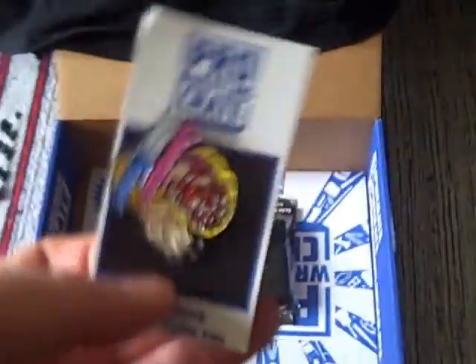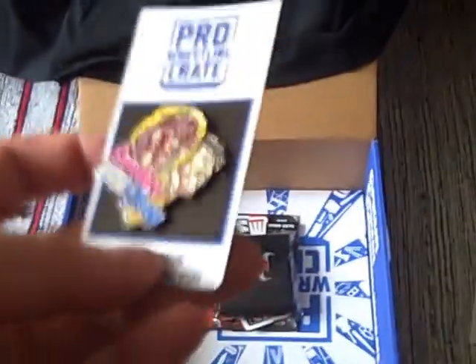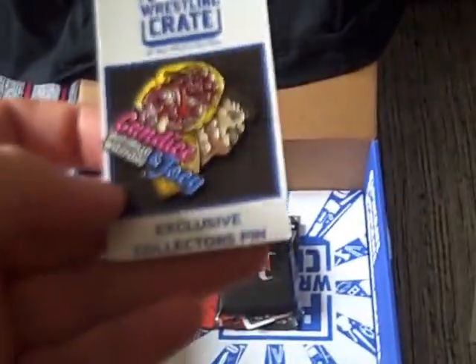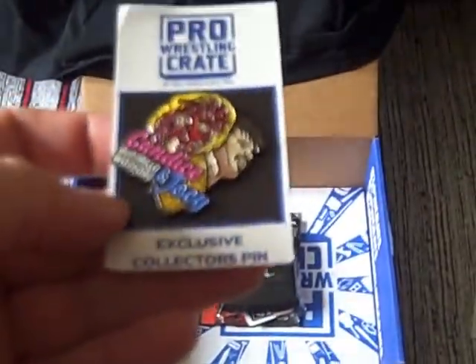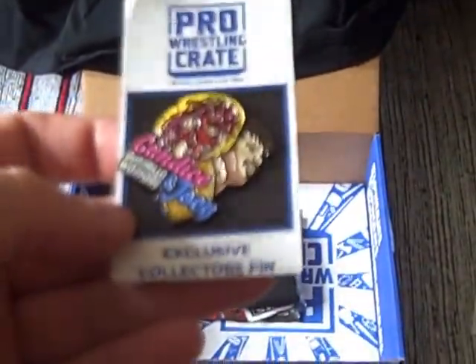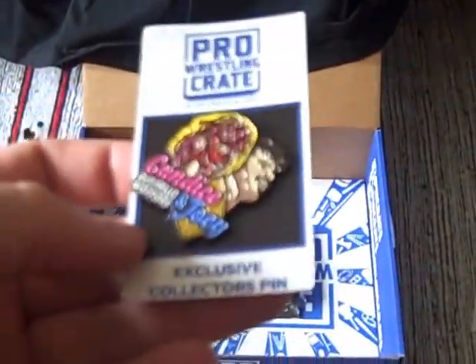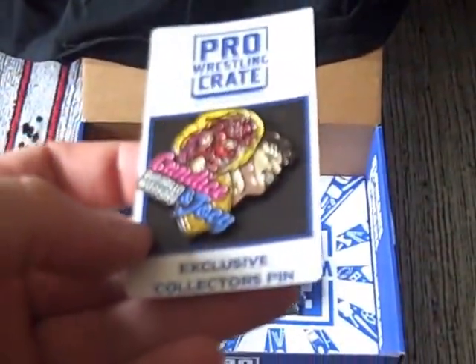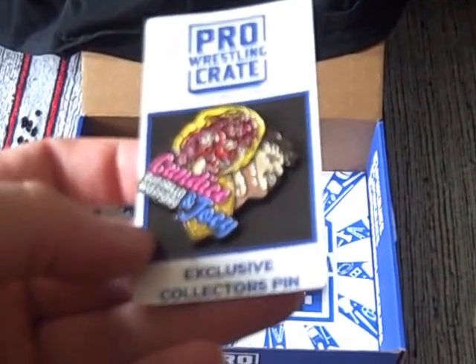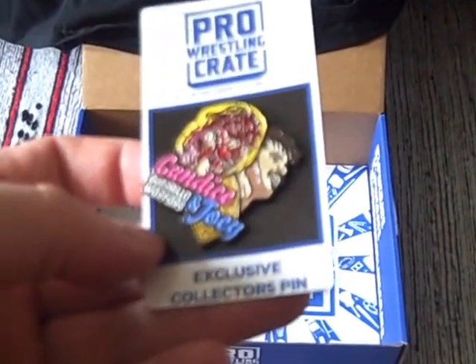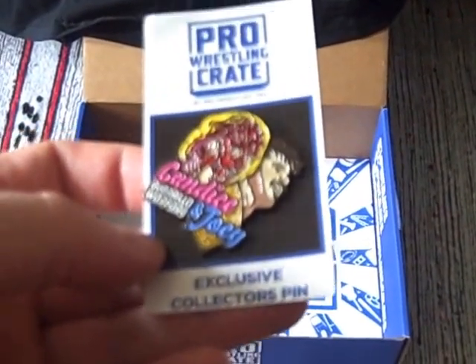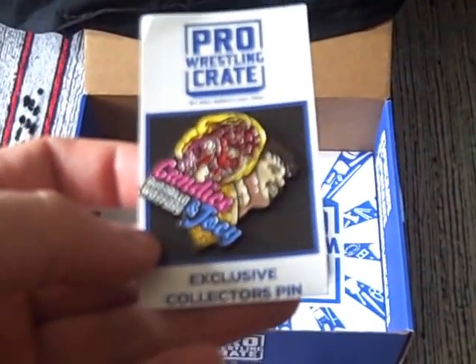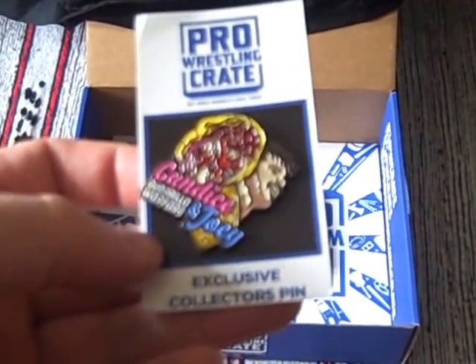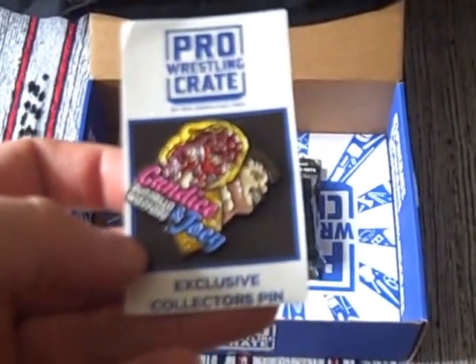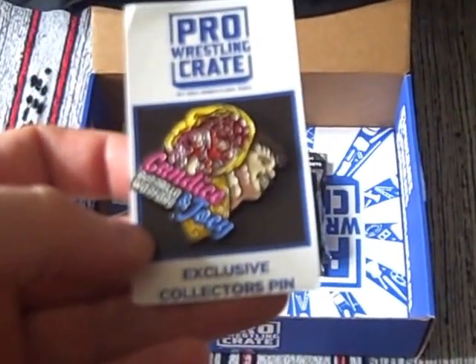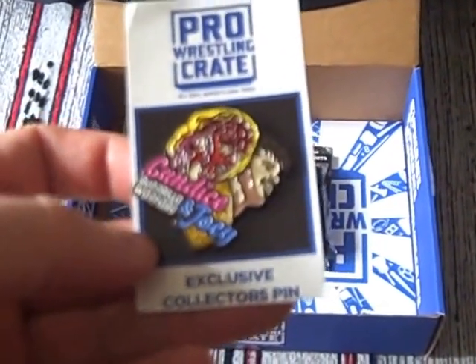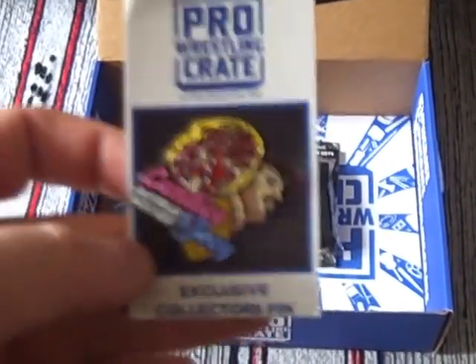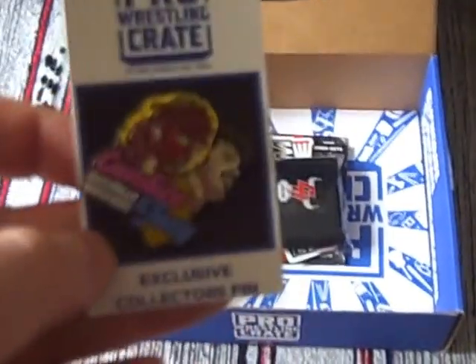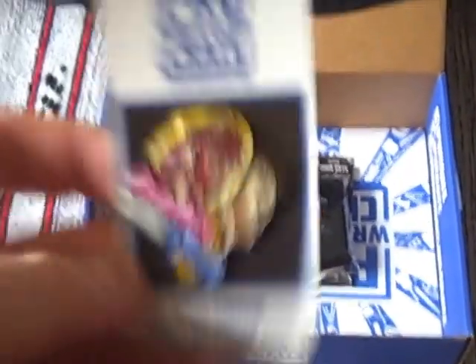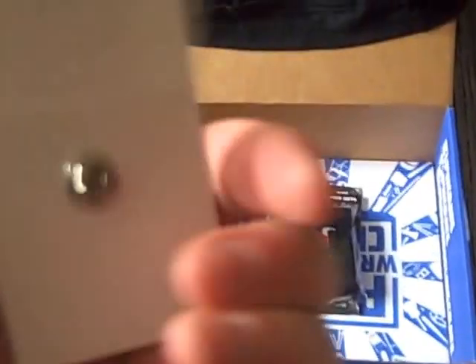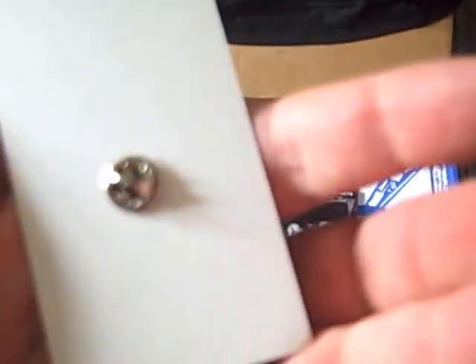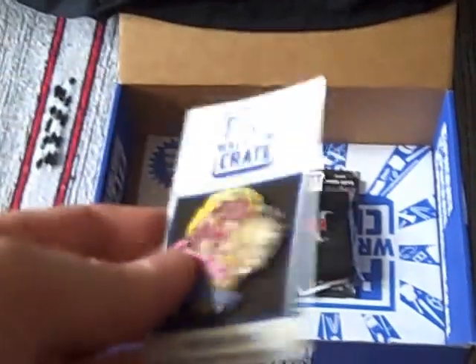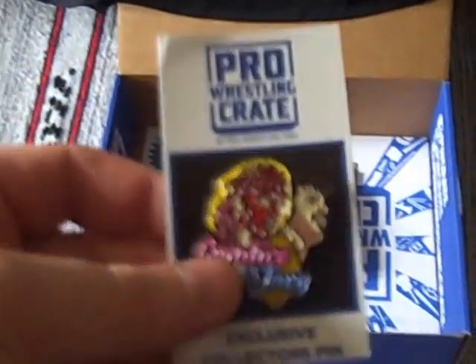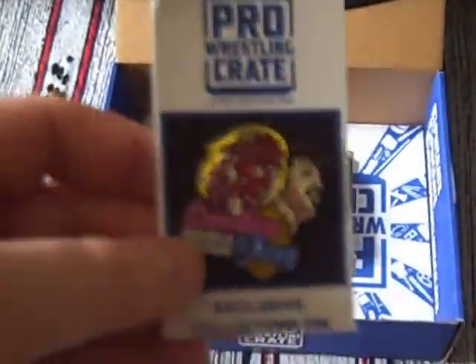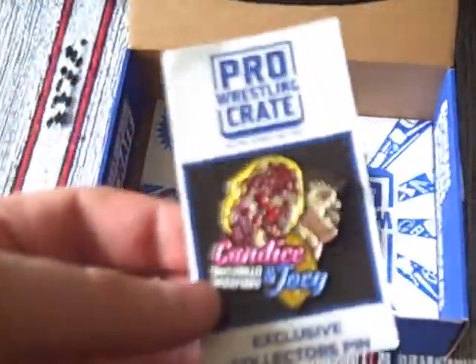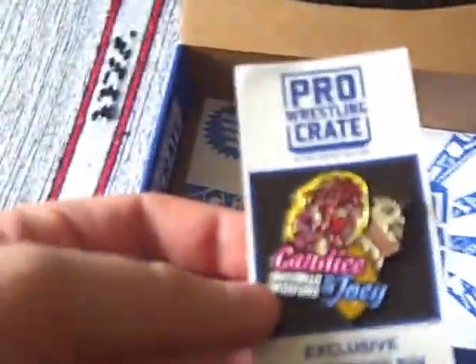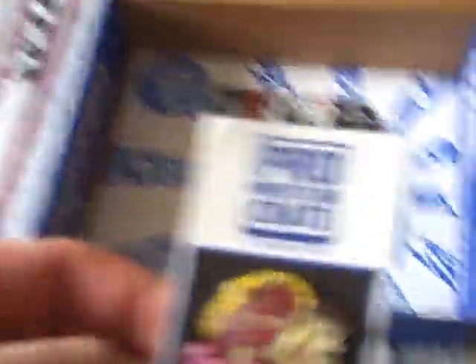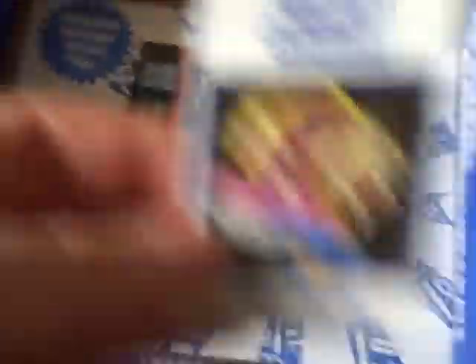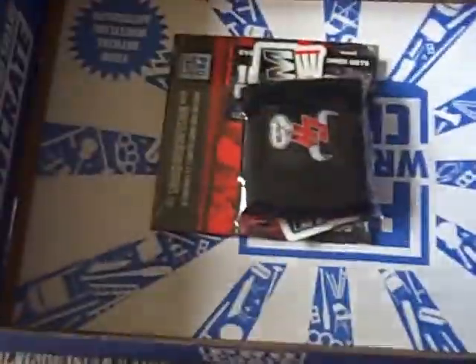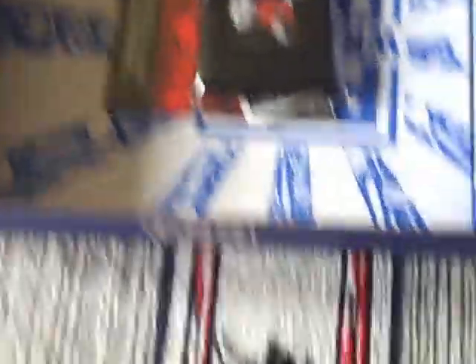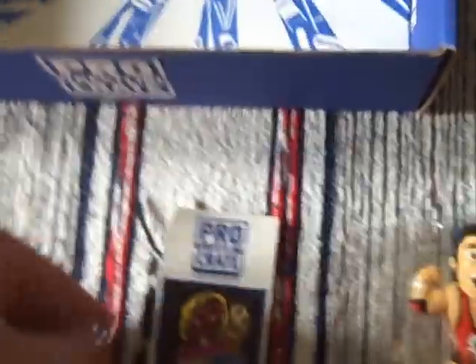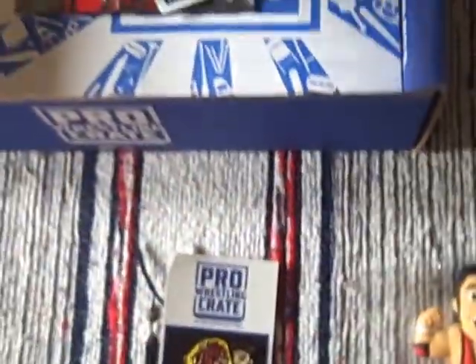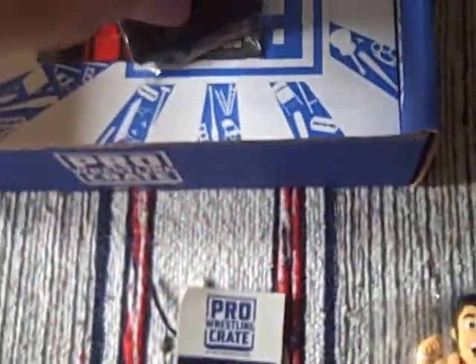We have an exclusive badge — the collector's pin, I should say. It's Candice and Joey from Guerrilla Warfare. A nice enough pin — I'm not a great pin lover, but they're well made. There are quite a few little items in here.